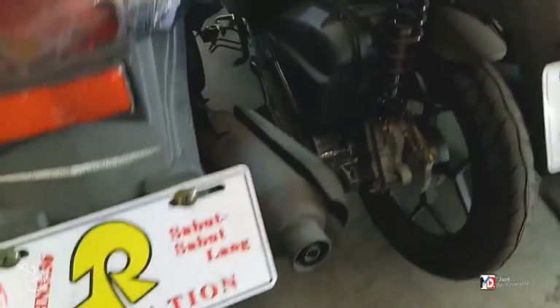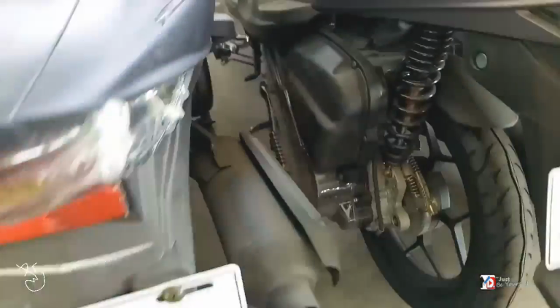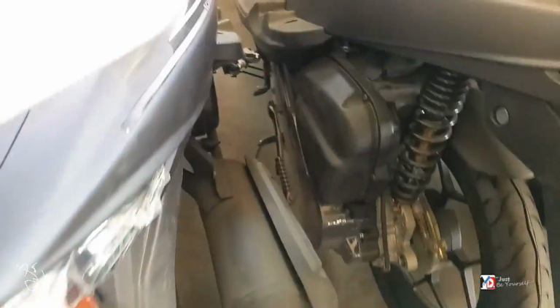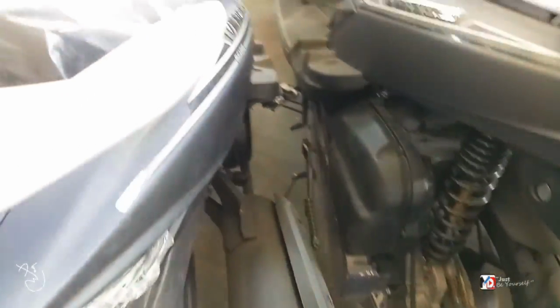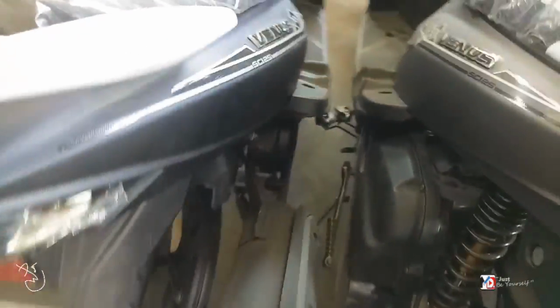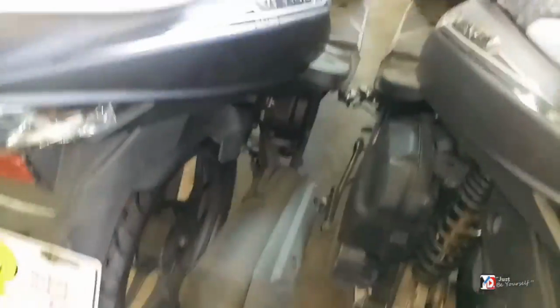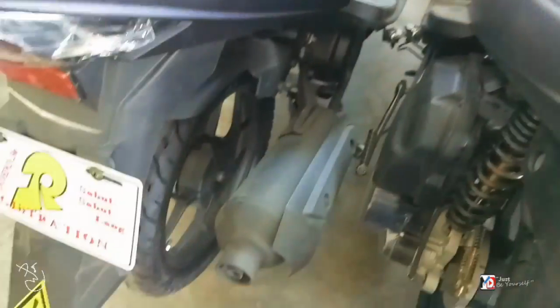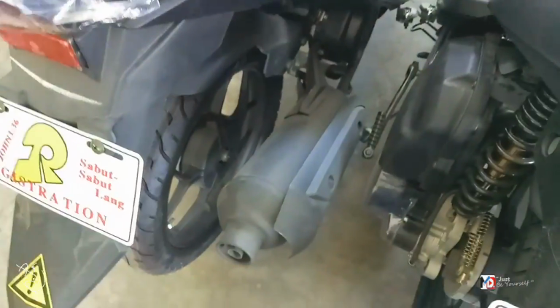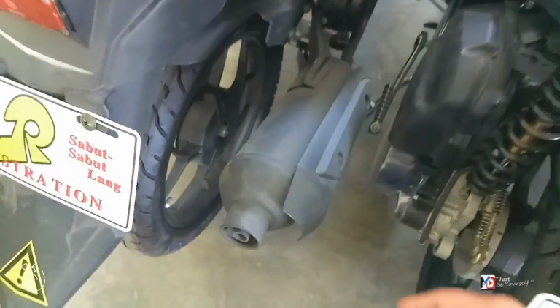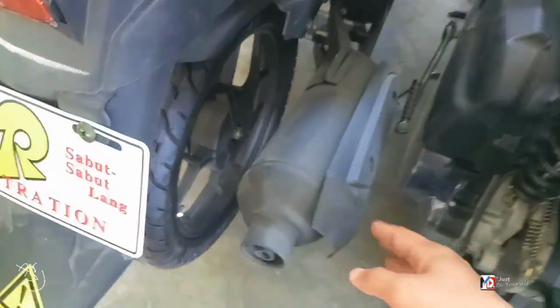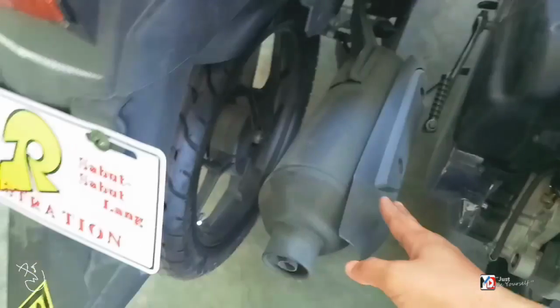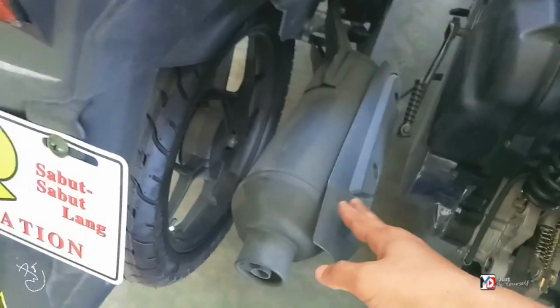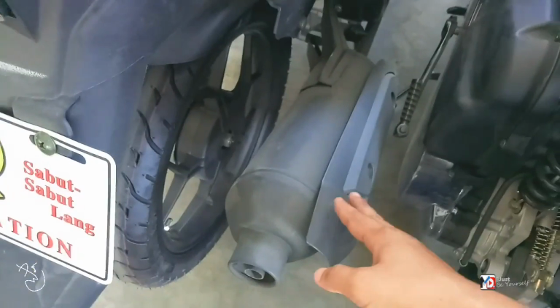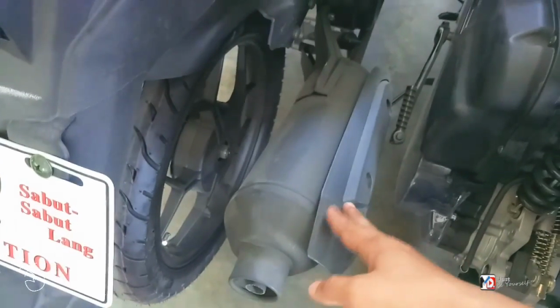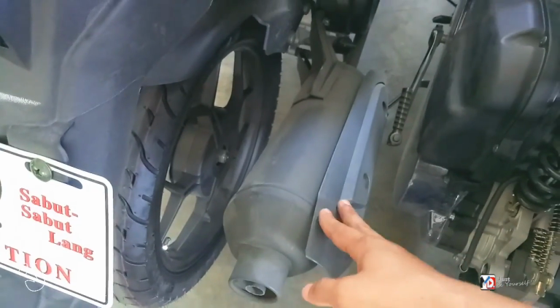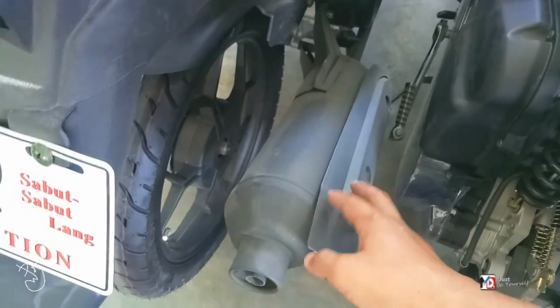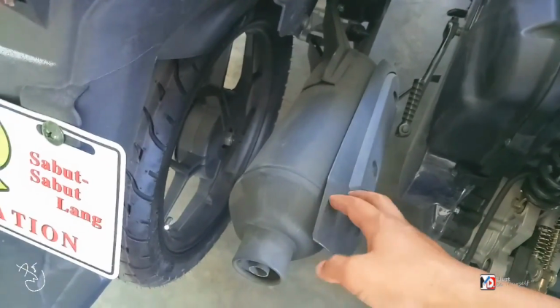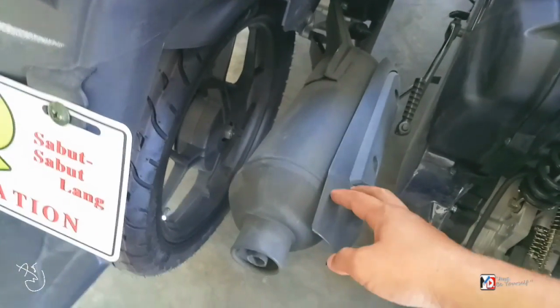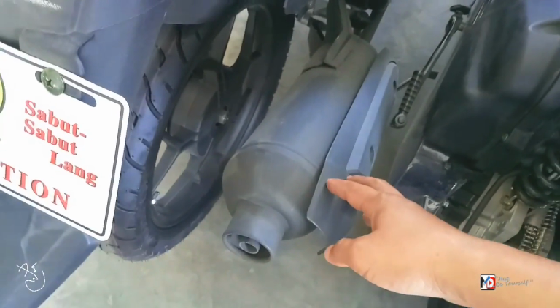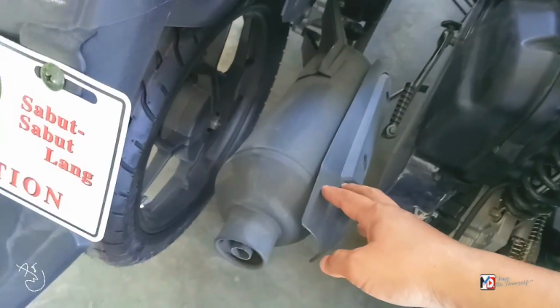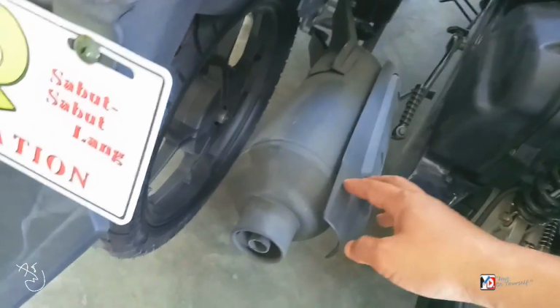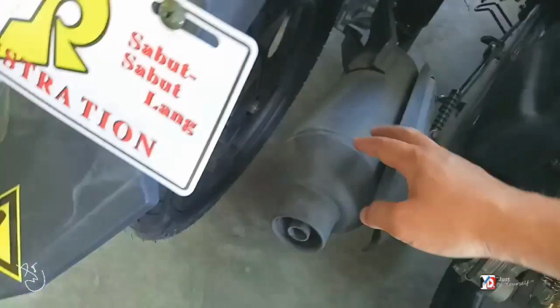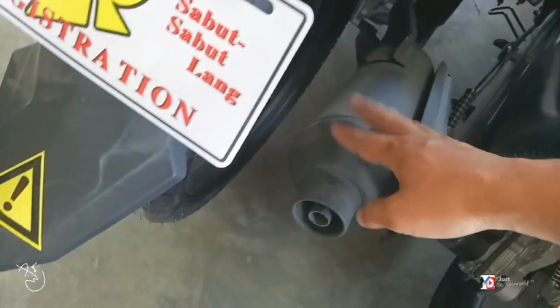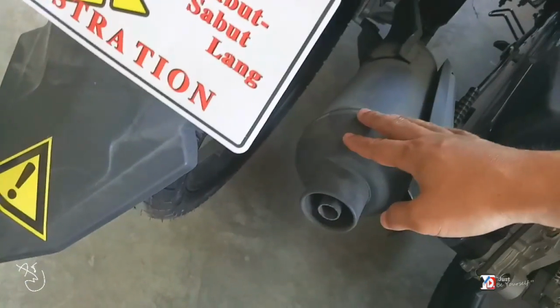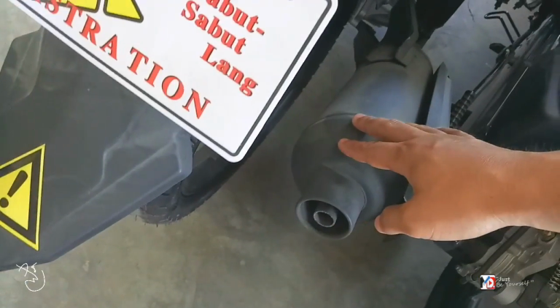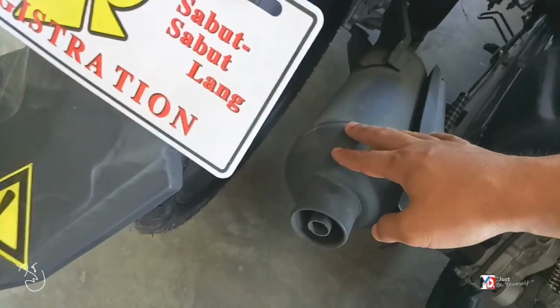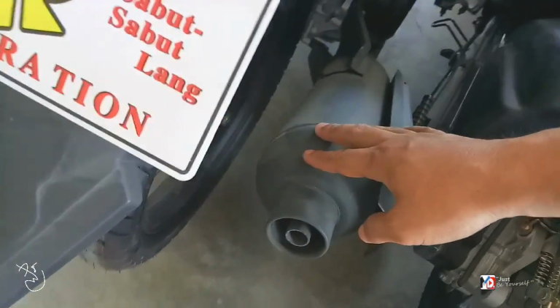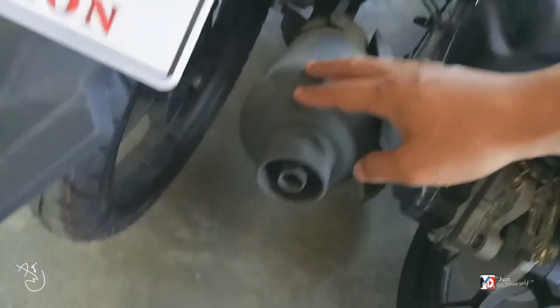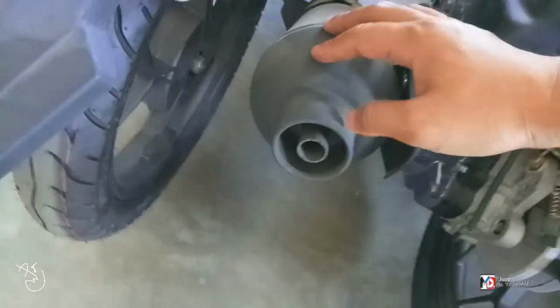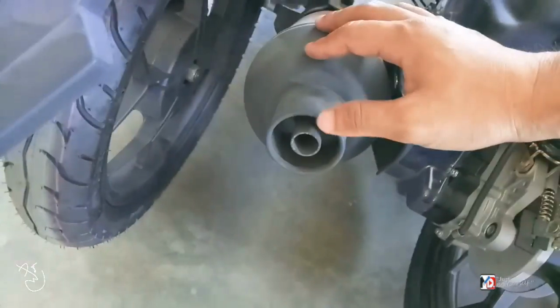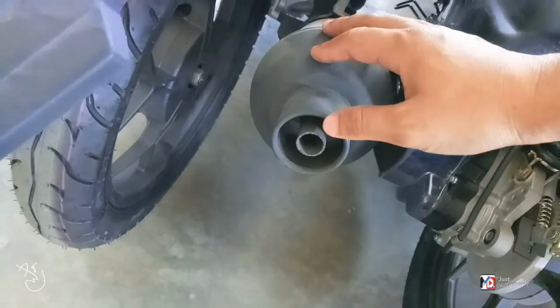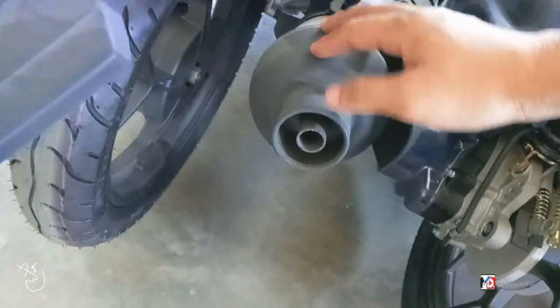Tambucho naman niya — tambucho niya, may cover dito. The usual. Tapos yung tambucho niya na stock, ganyan ang itsura.